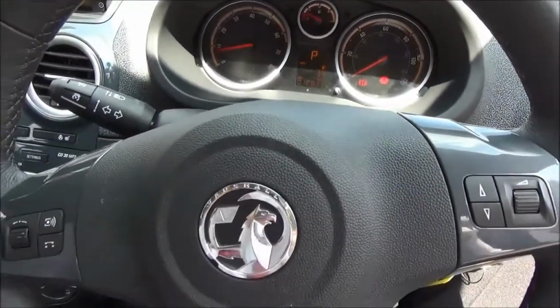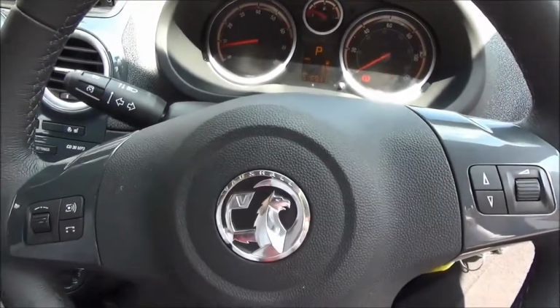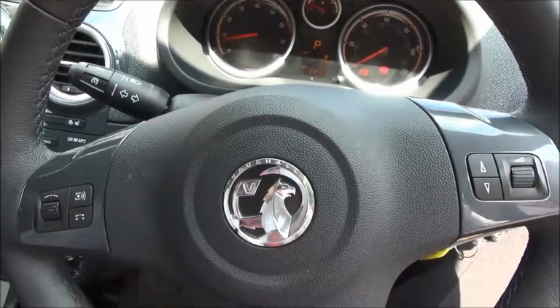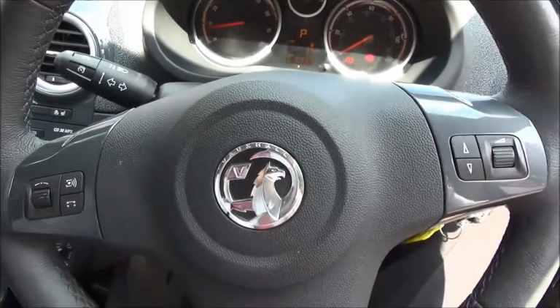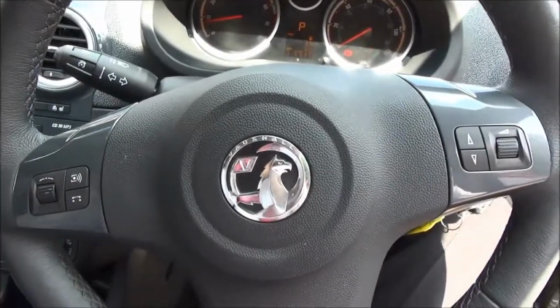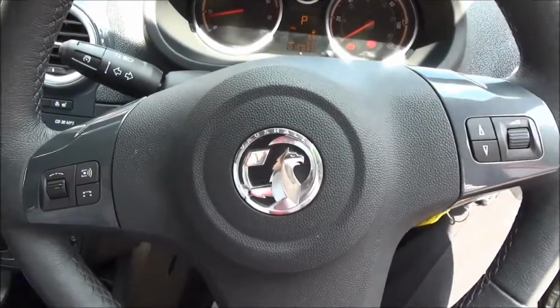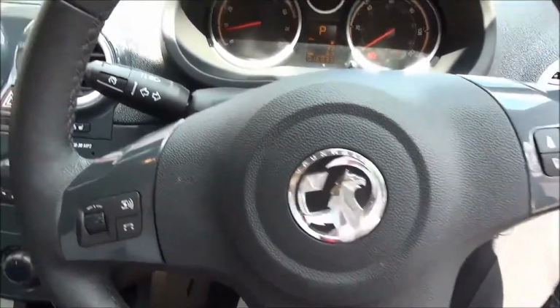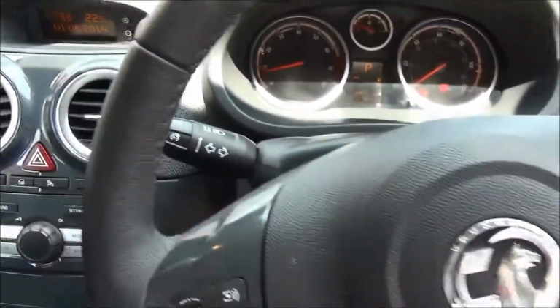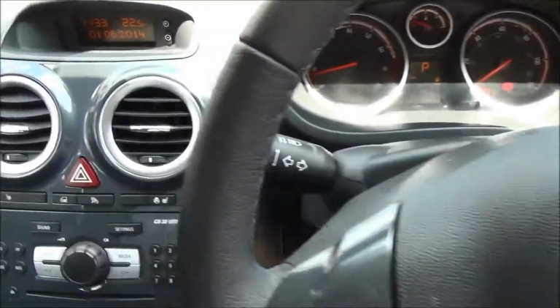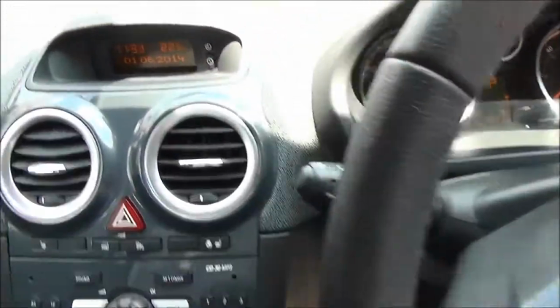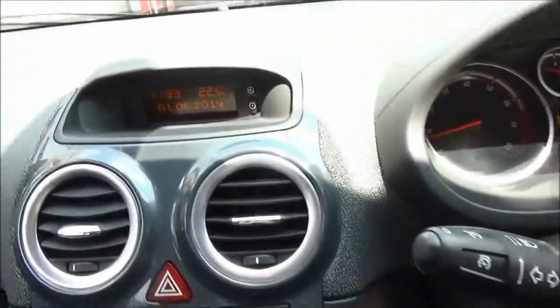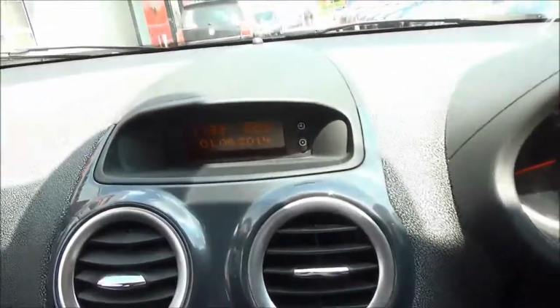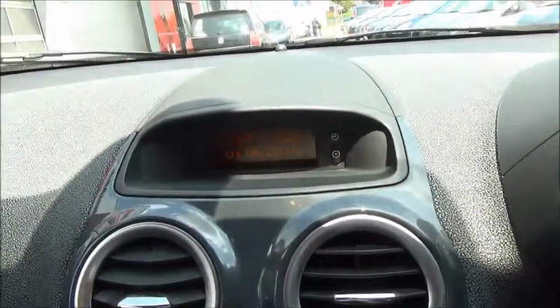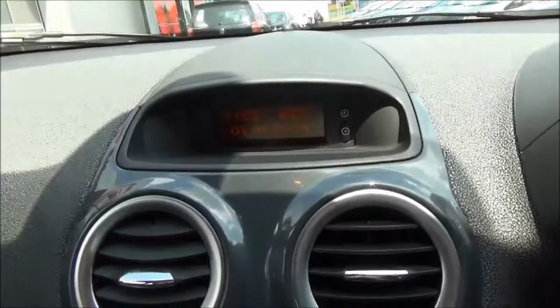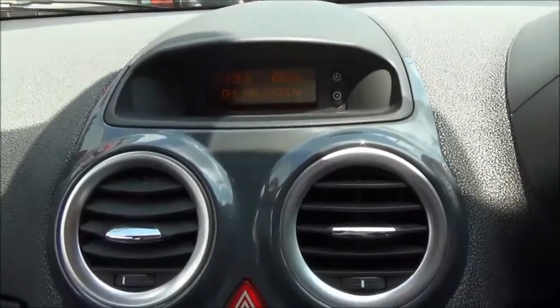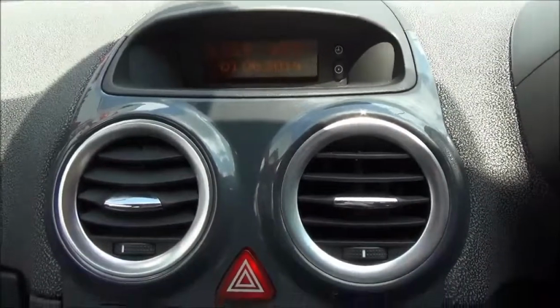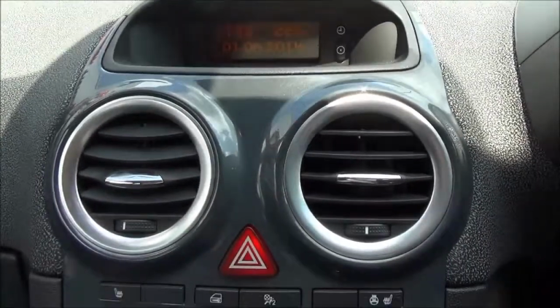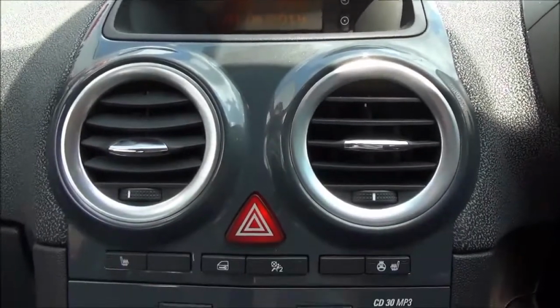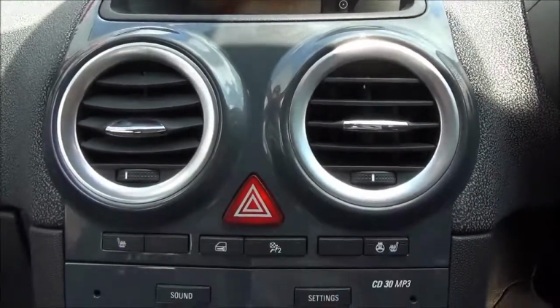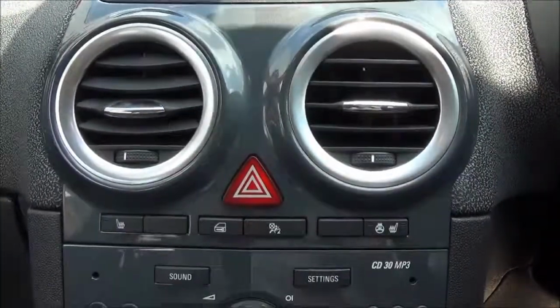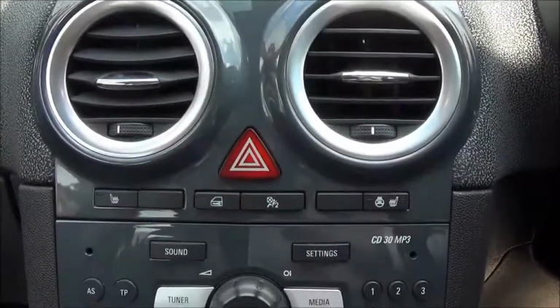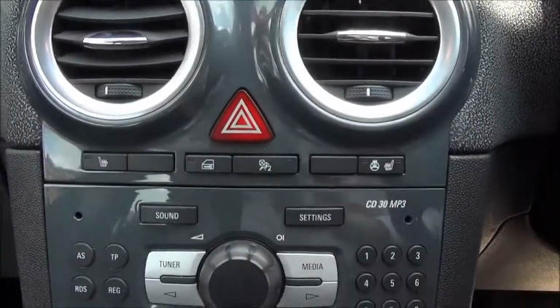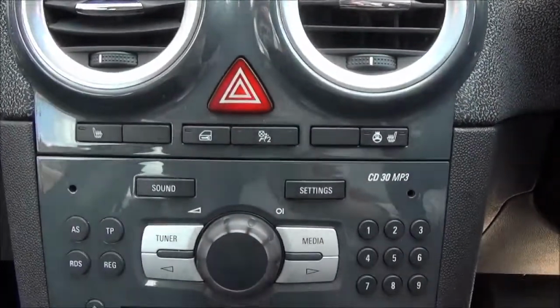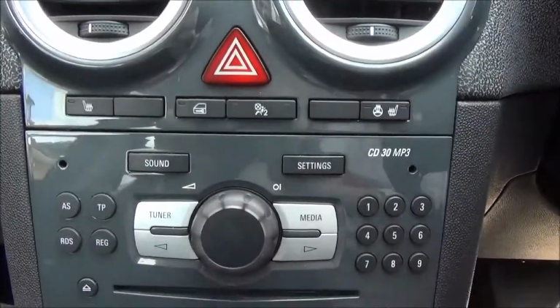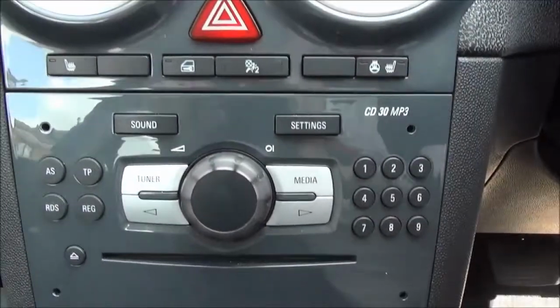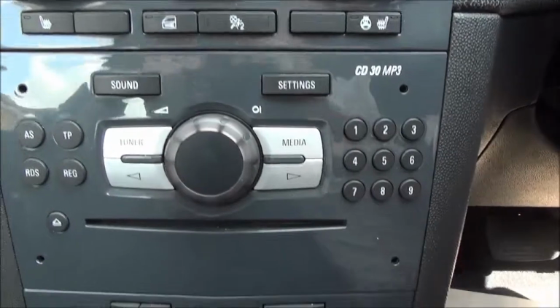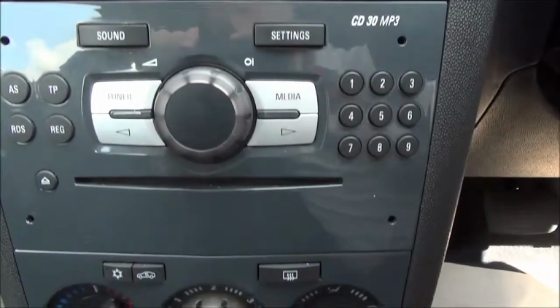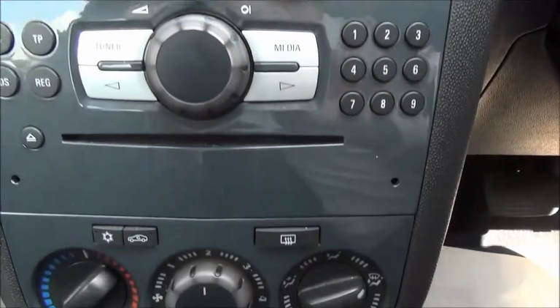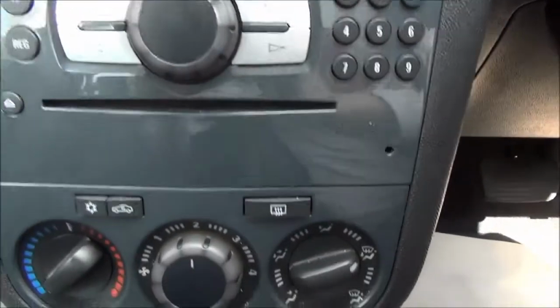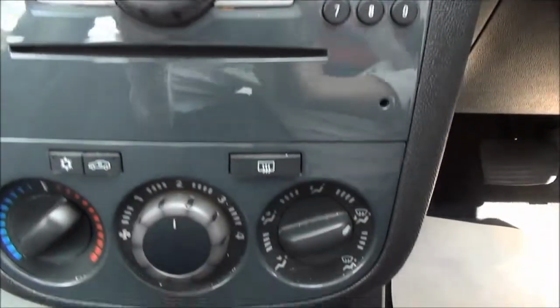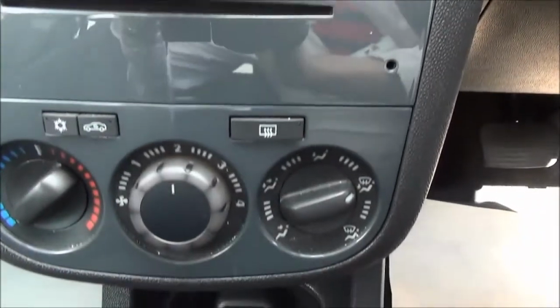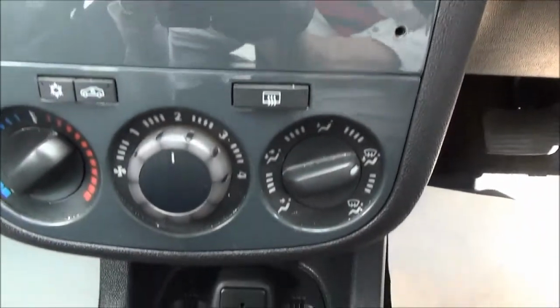On the 3-spoke leather bound steering wheel you get audio controls linked to the in-car entertainment system of a CD and MP3 player, with an auxiliary point for greater flexibility. The multifunctional display shows the CD and radio information along with a trip and fuel computer.